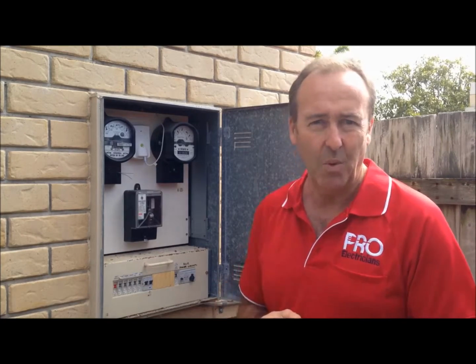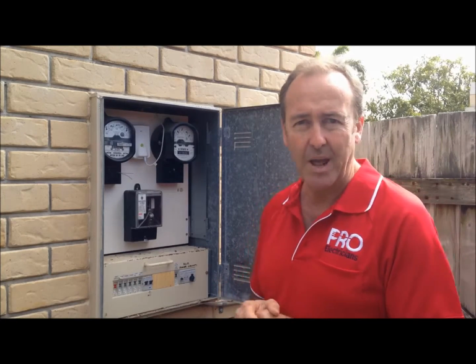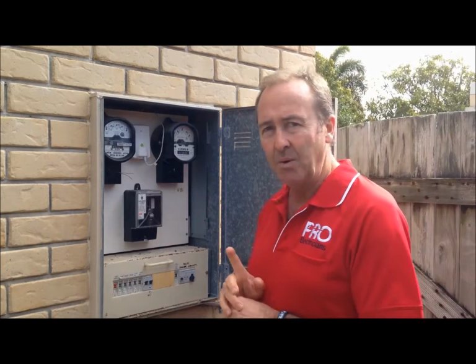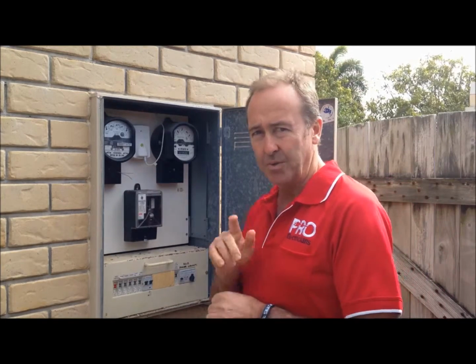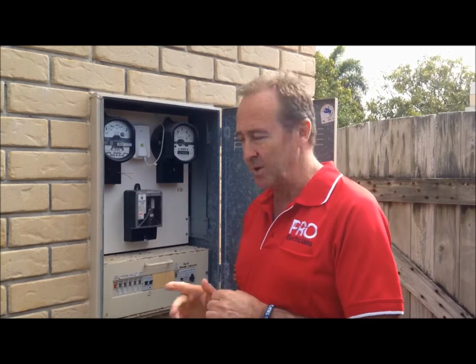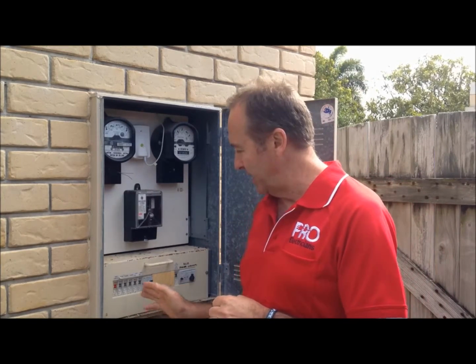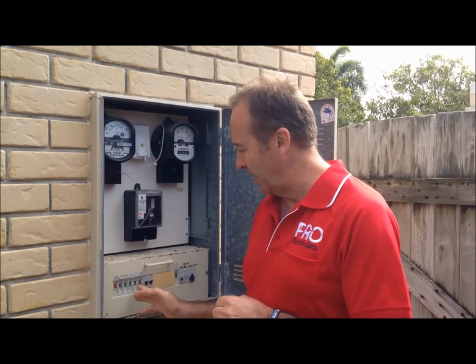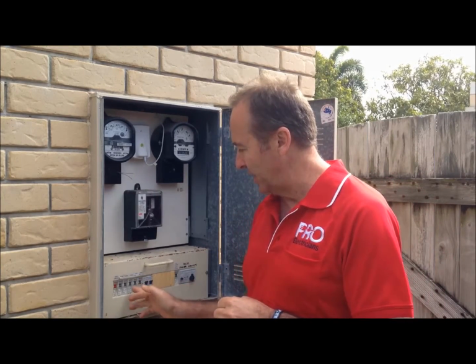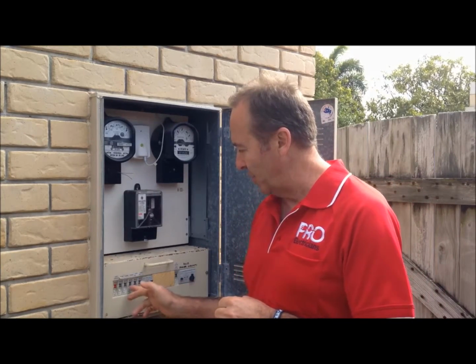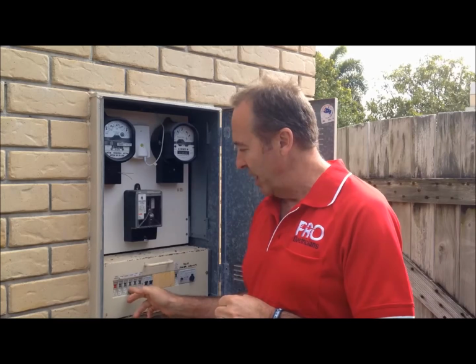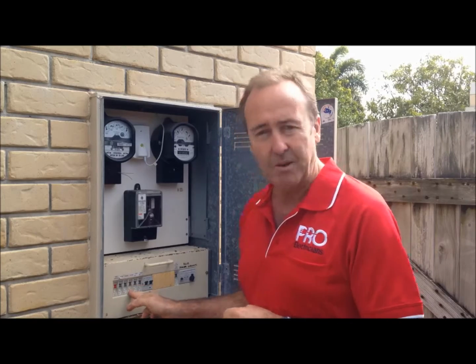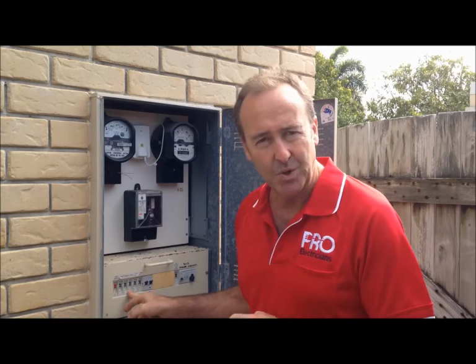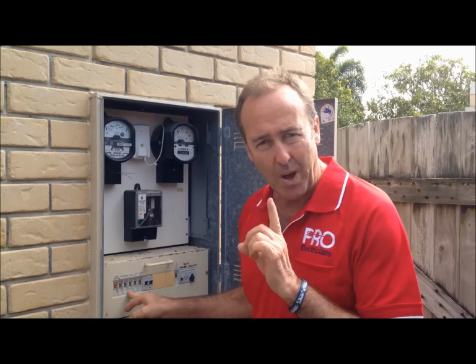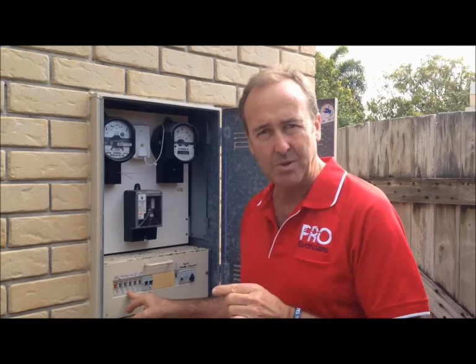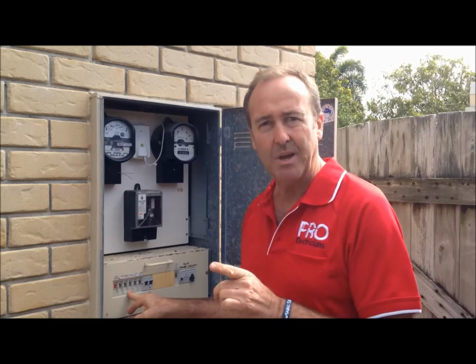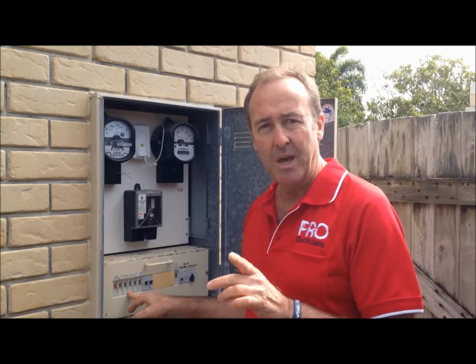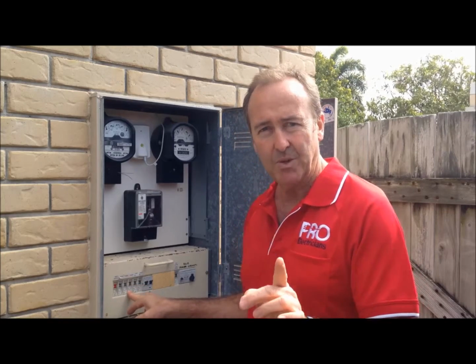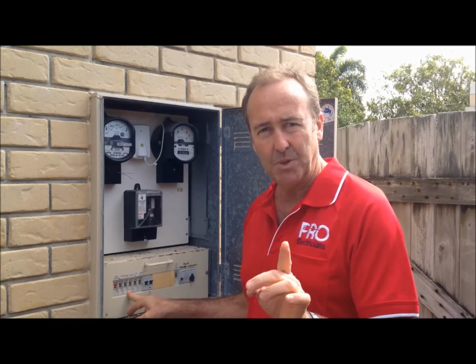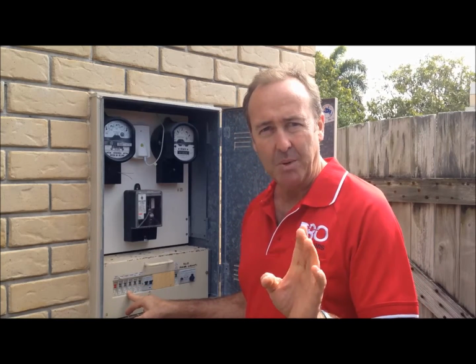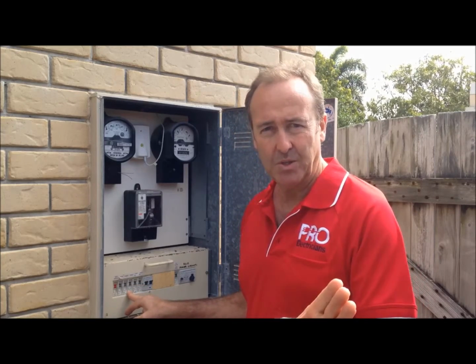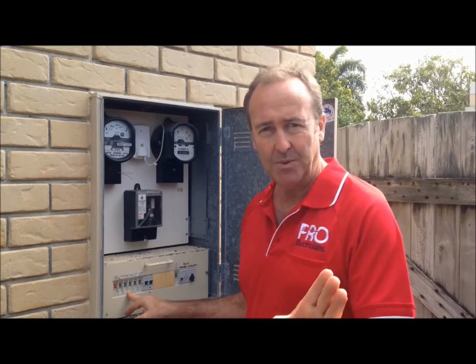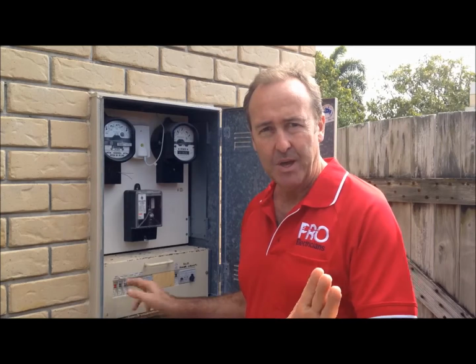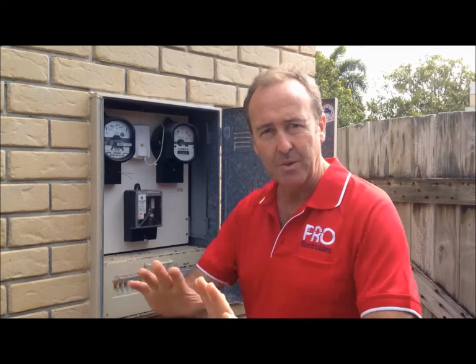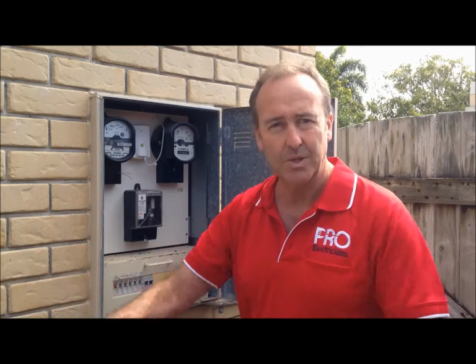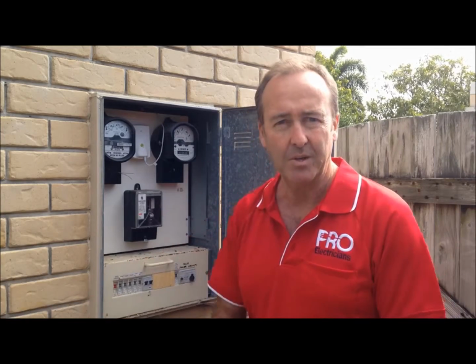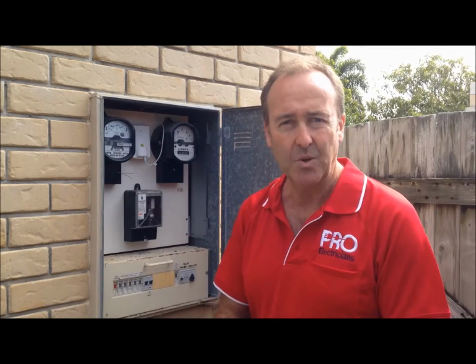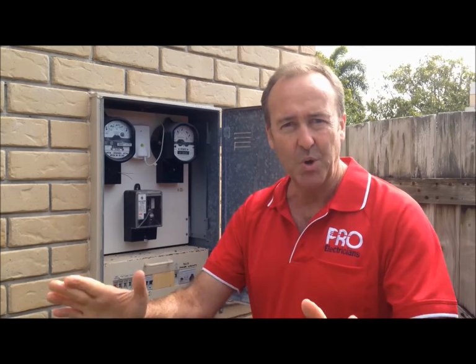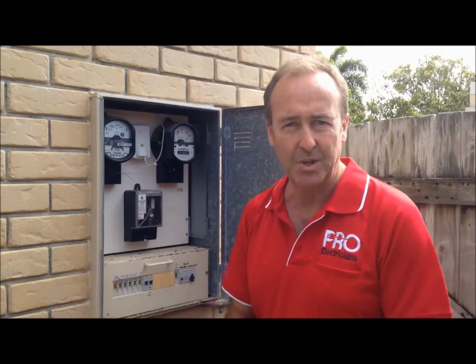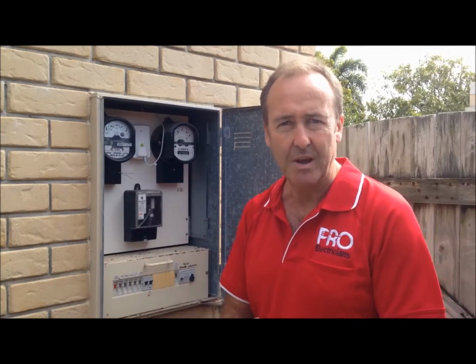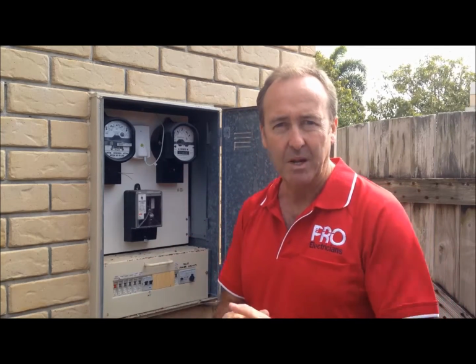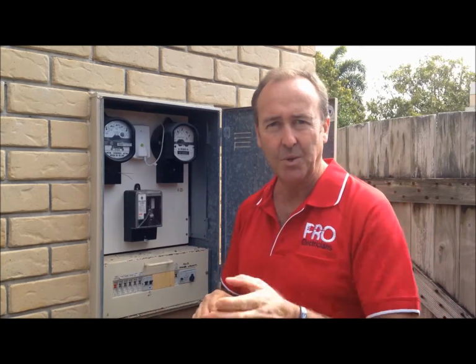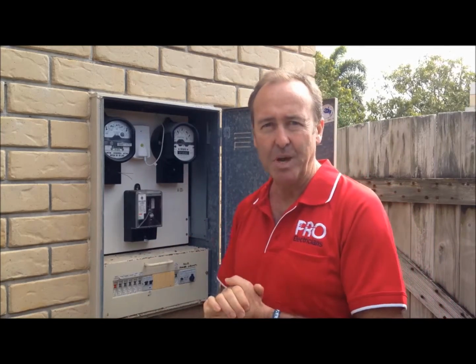We now have a way through technology that allows us to put a safety switch on one power circuit only. If it trips because there's a fault, the rest of the house stays on — perfect scenario. We'd love to talk to you about it.